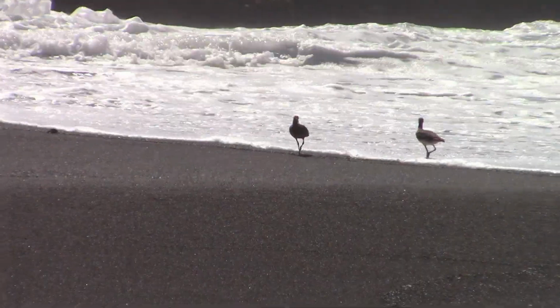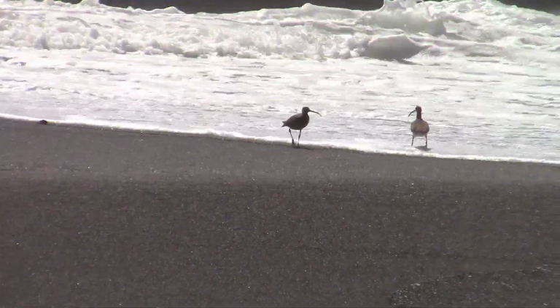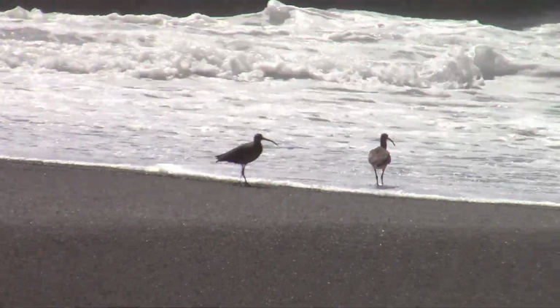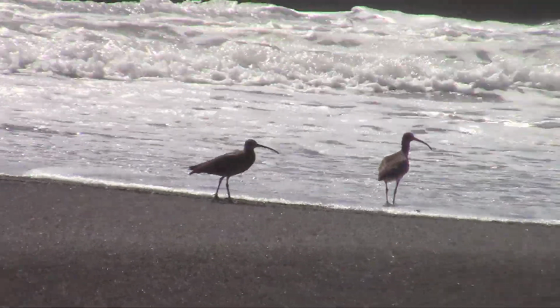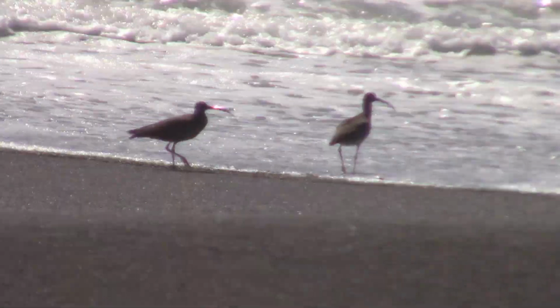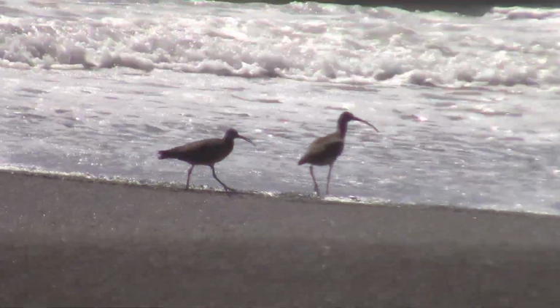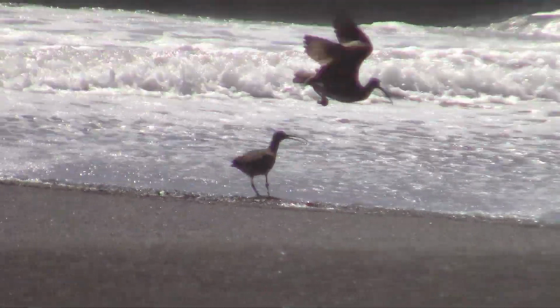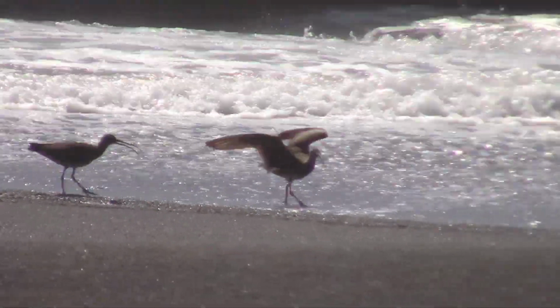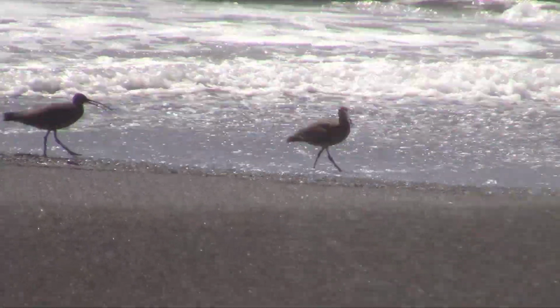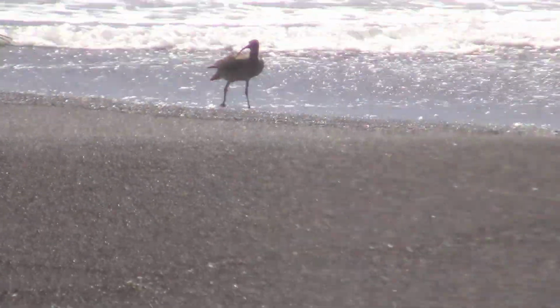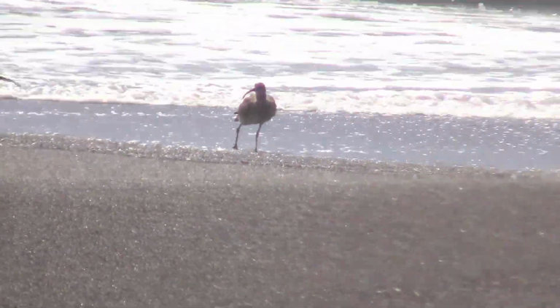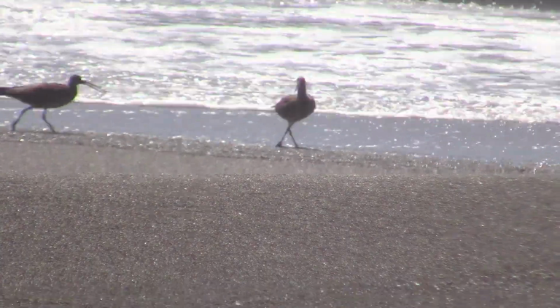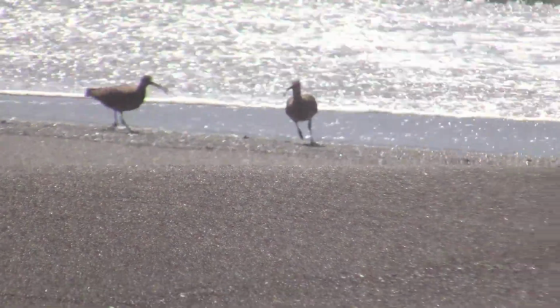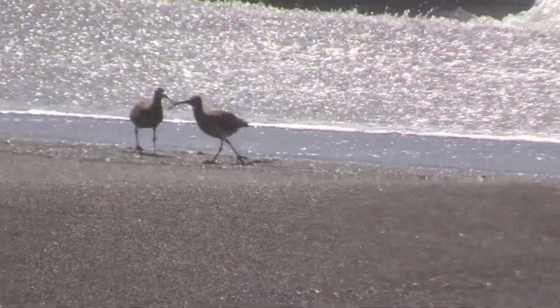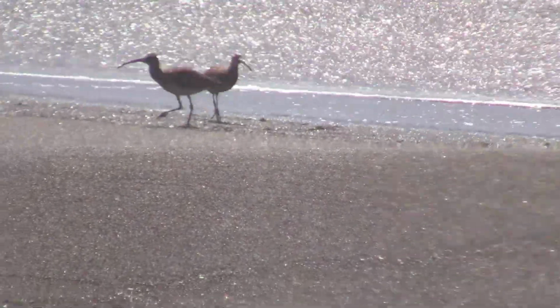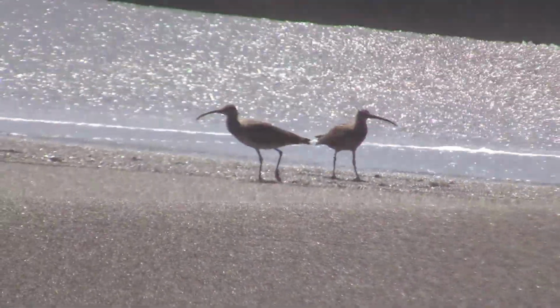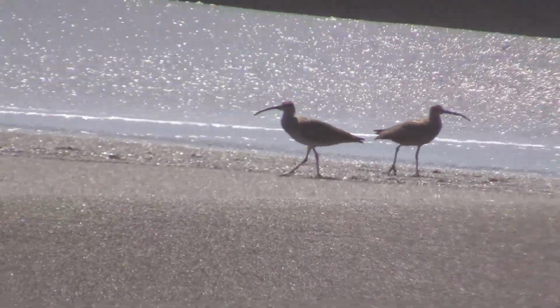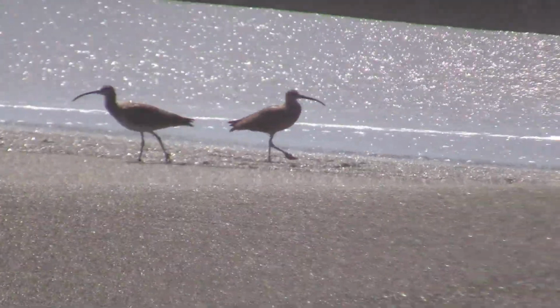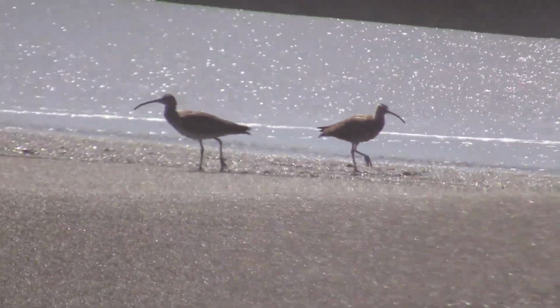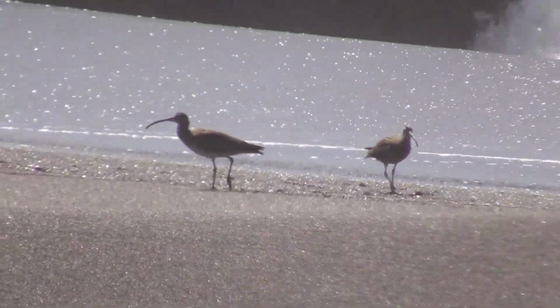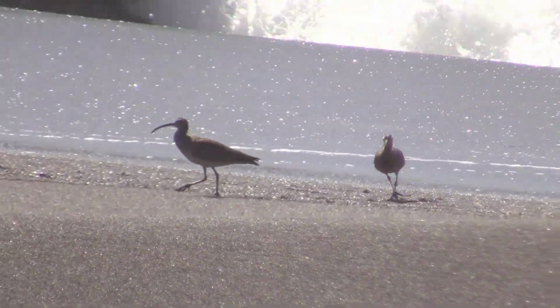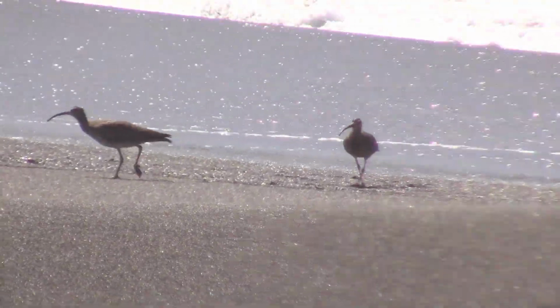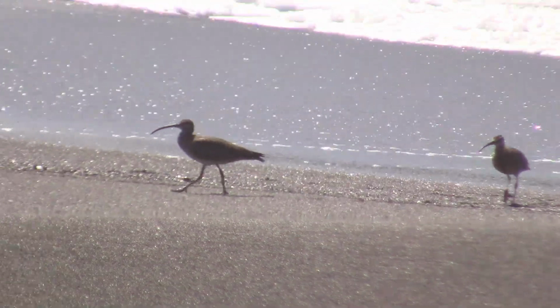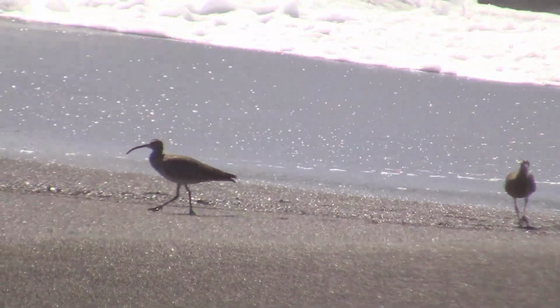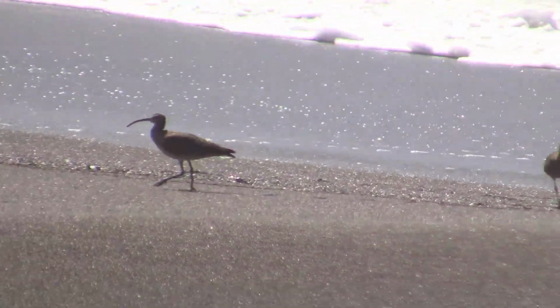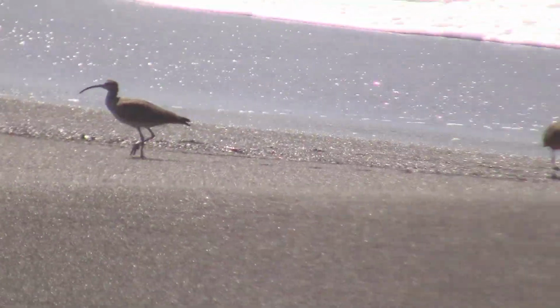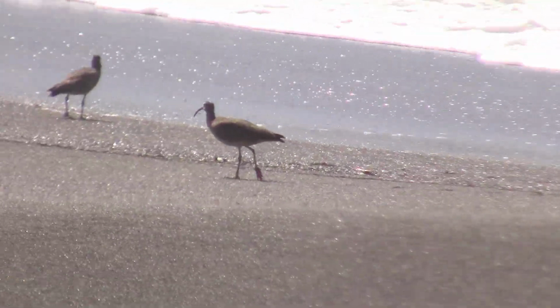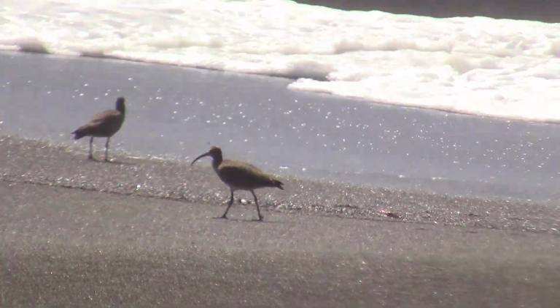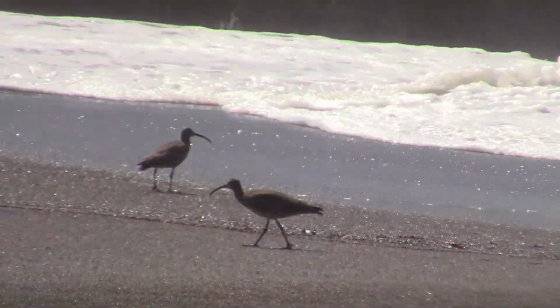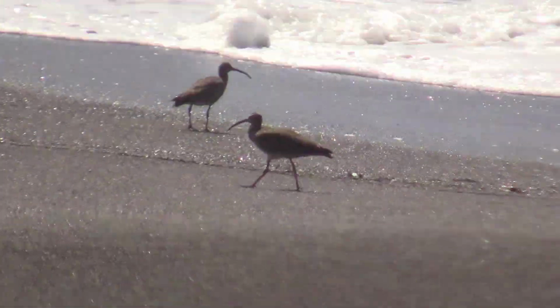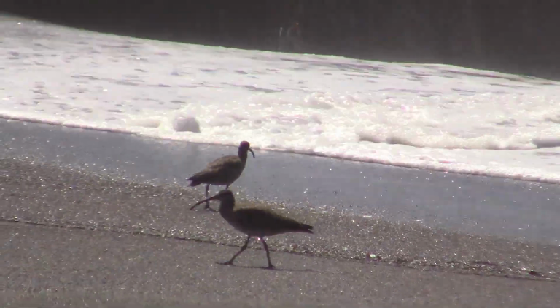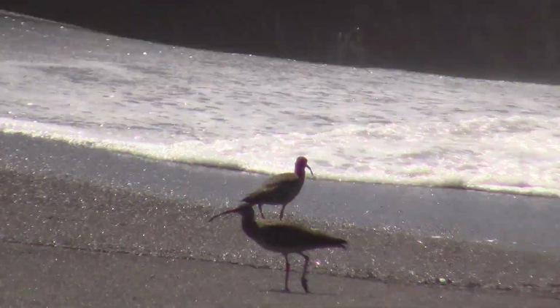Curlews are wading birds belonging to a larger sandpiper family. These birds are characterized by their long, slender bills, which curve downward, making them well adapted for probing into mud and sand in search of food.